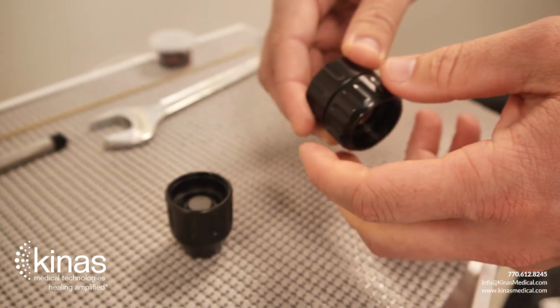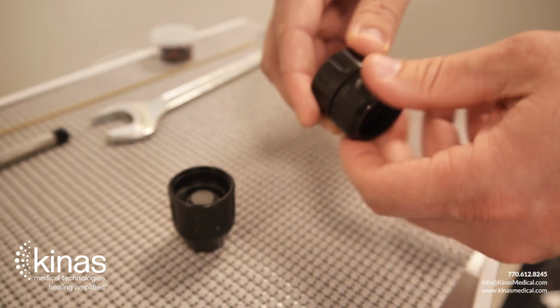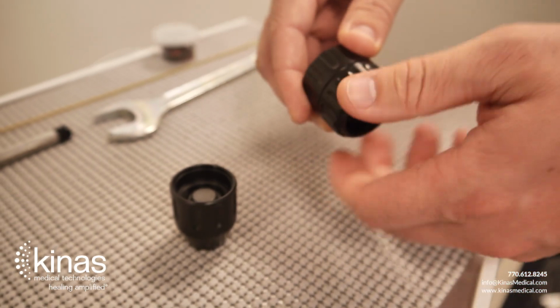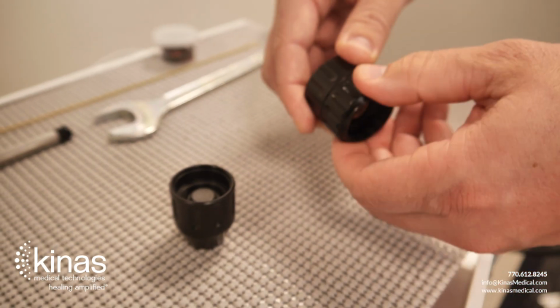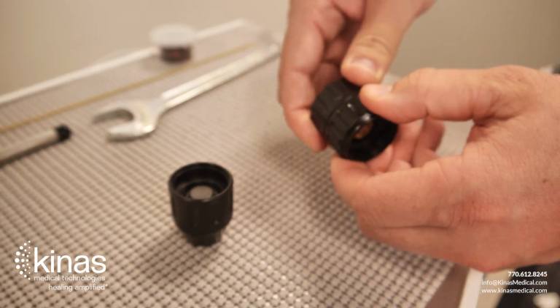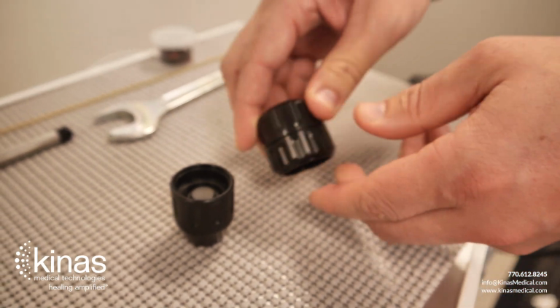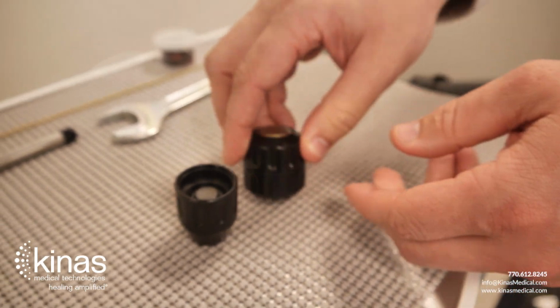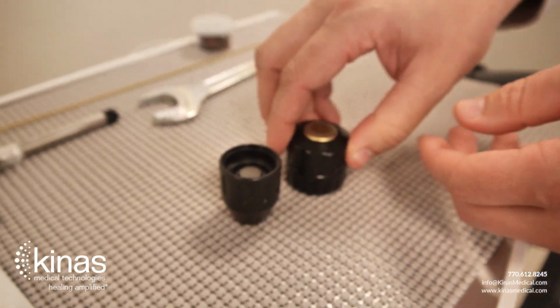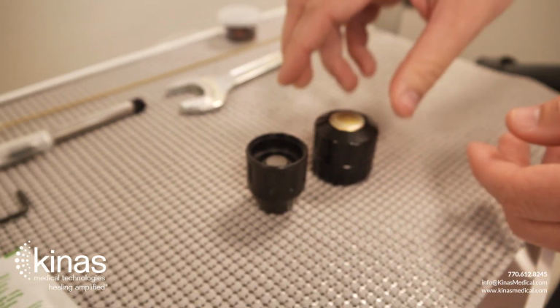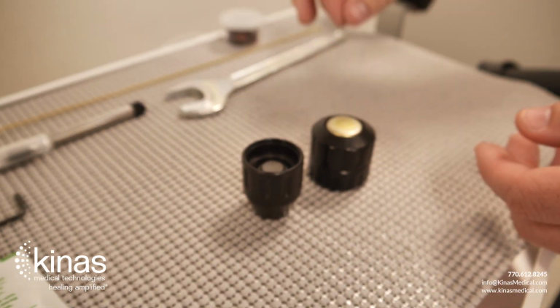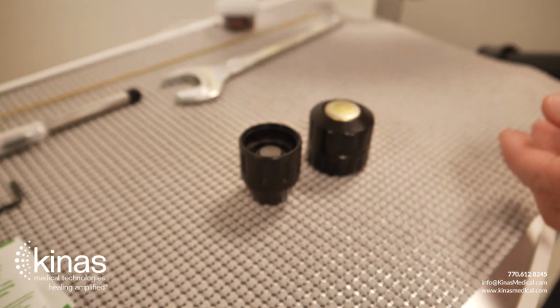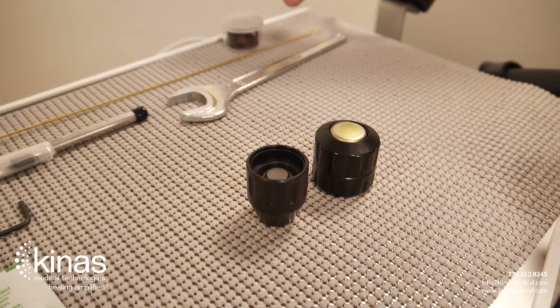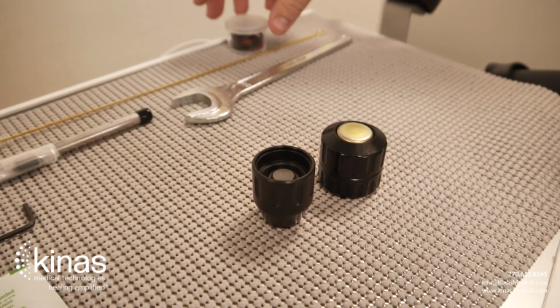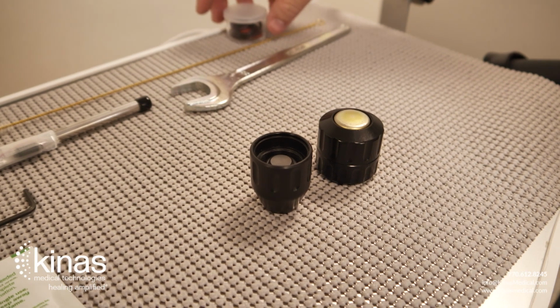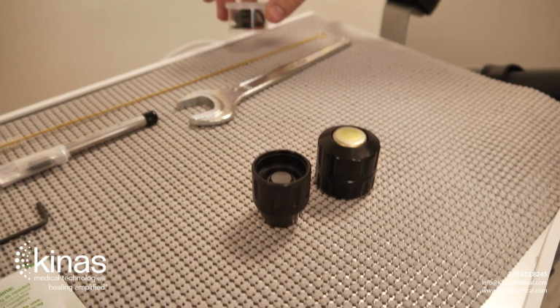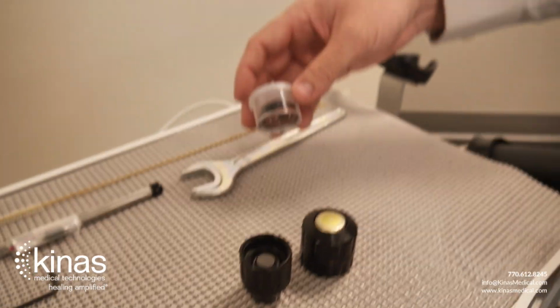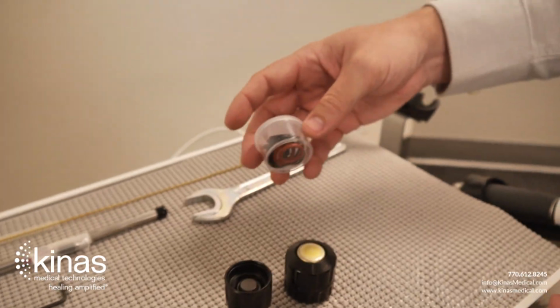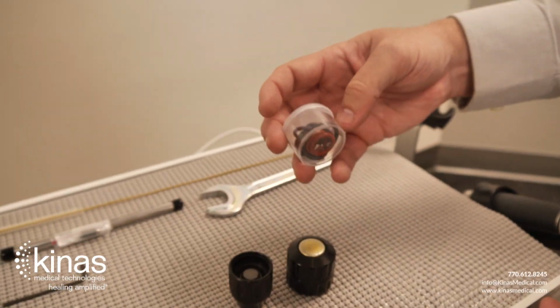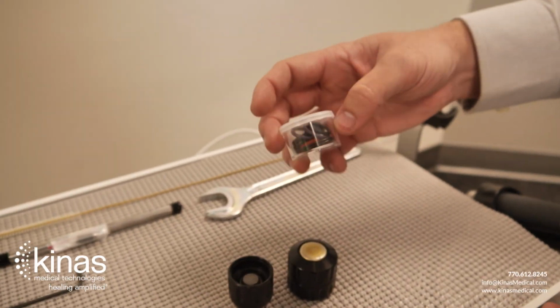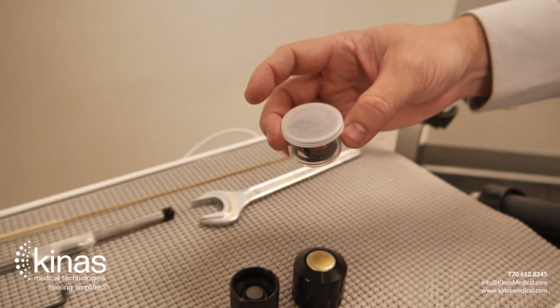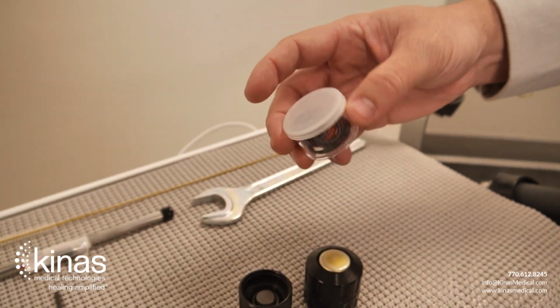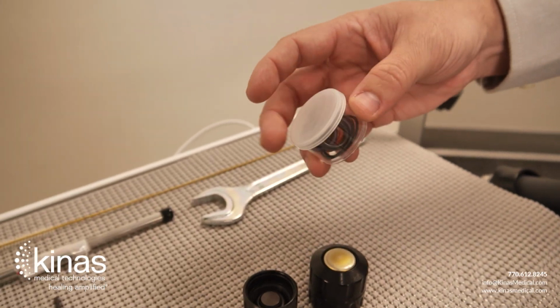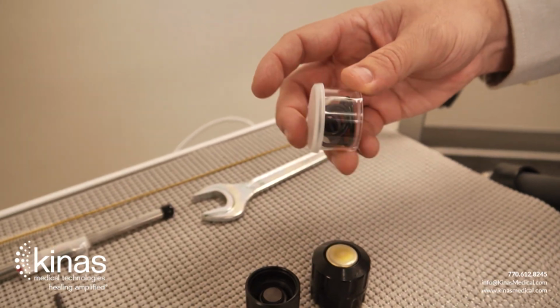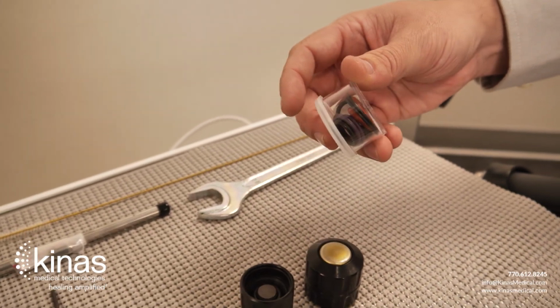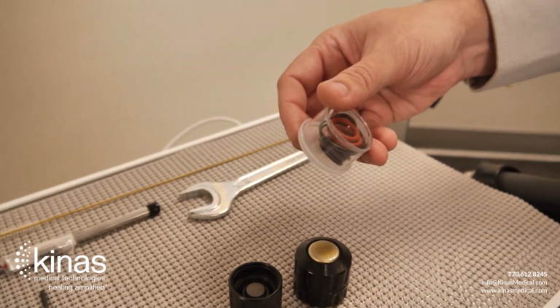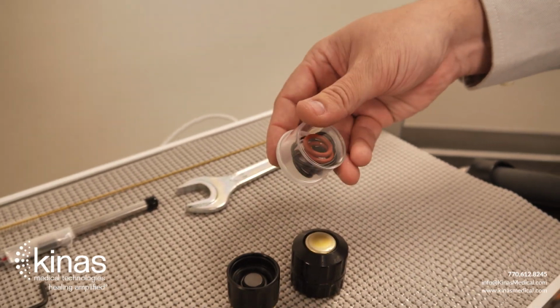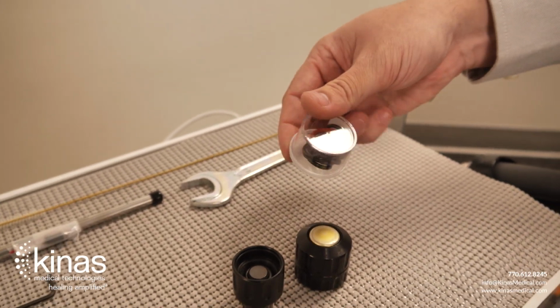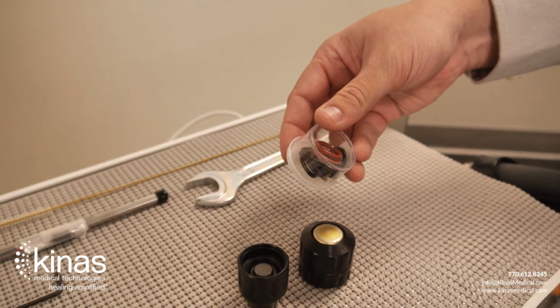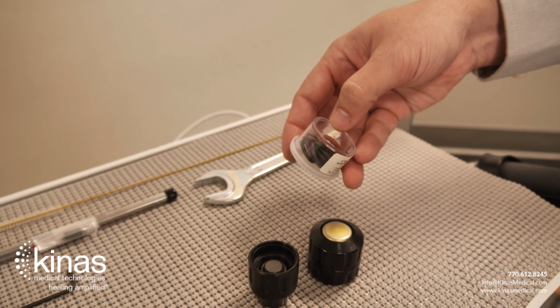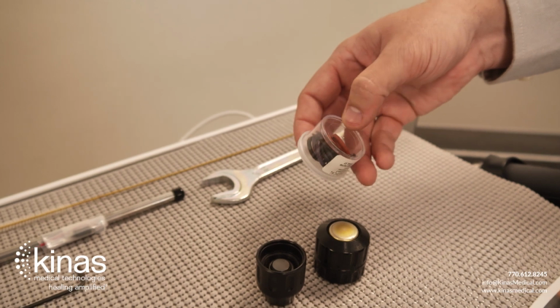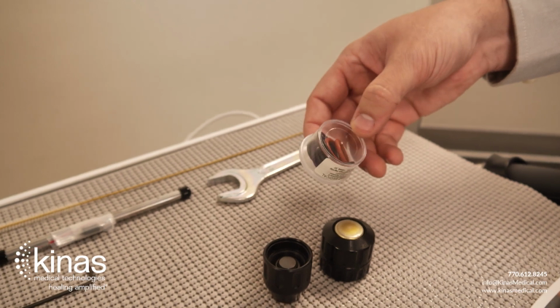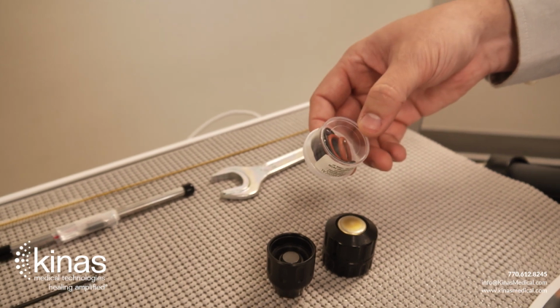If you need any additional O-rings, they have been provided in the original packaging, along with the cleaning brush, Allen key, and in your cleaning kit.